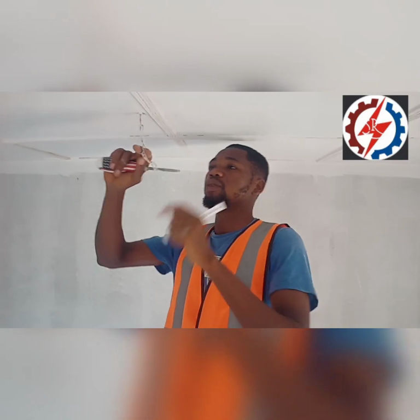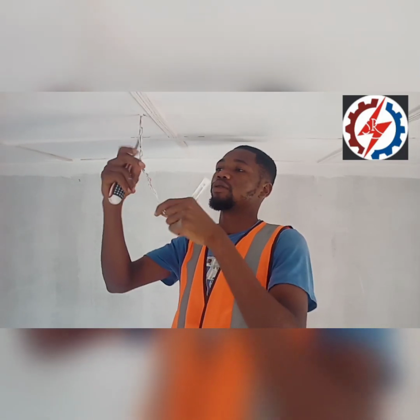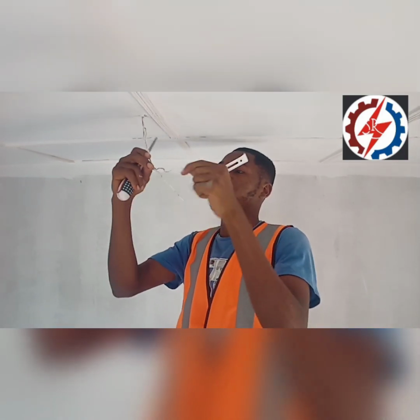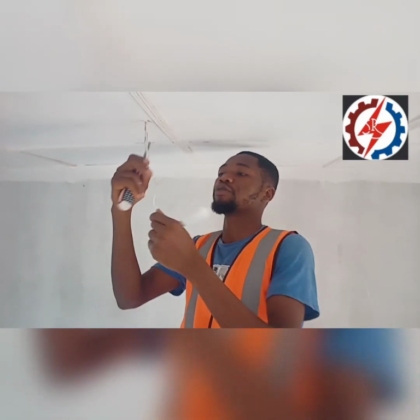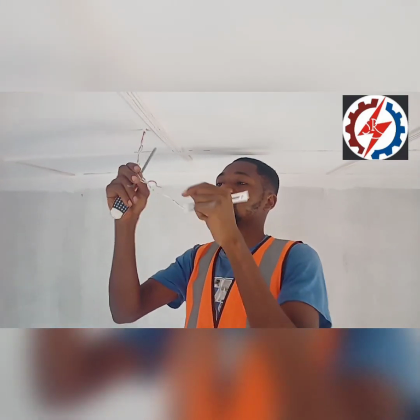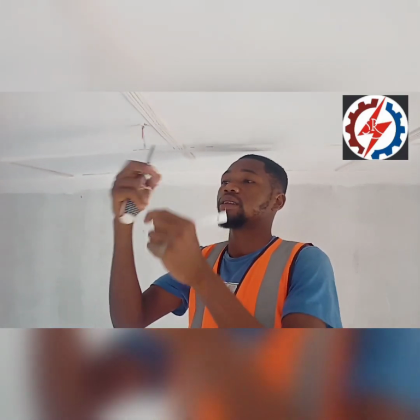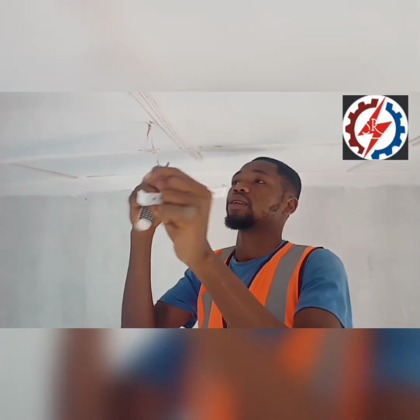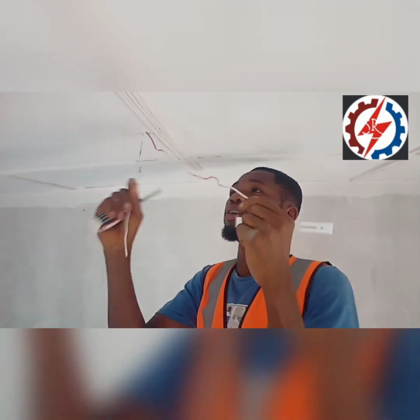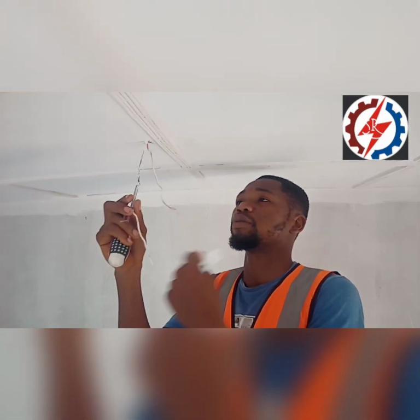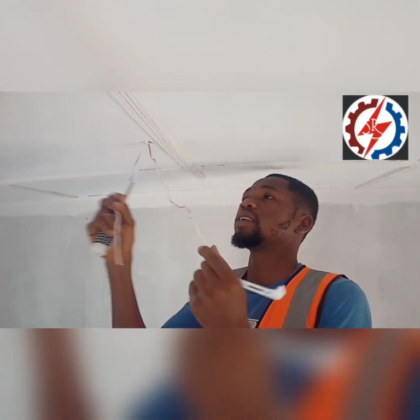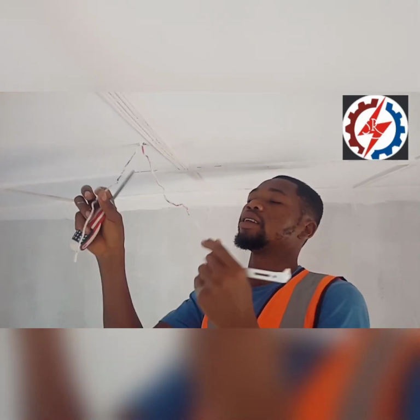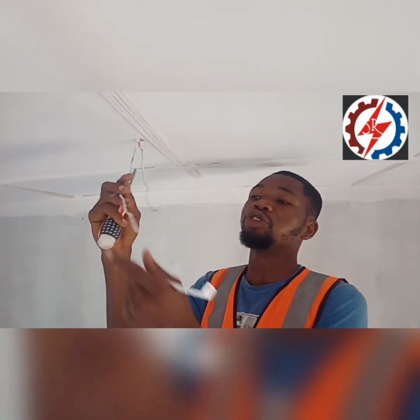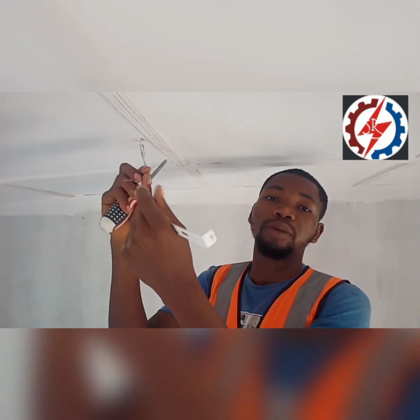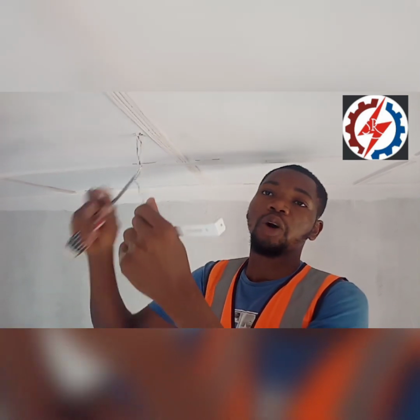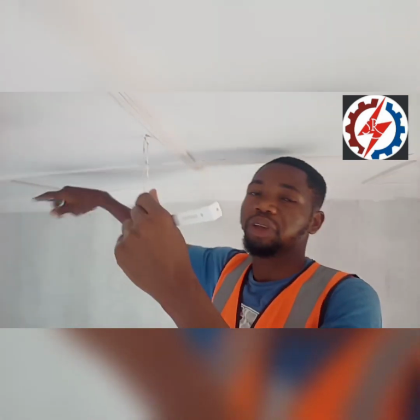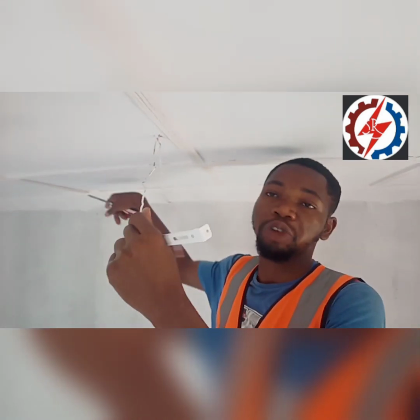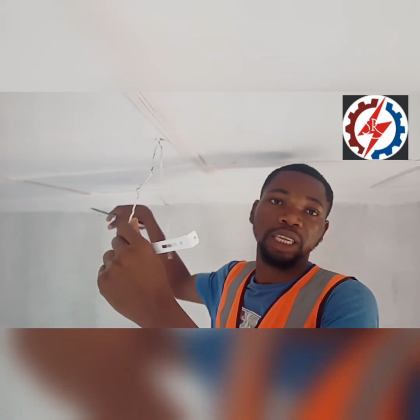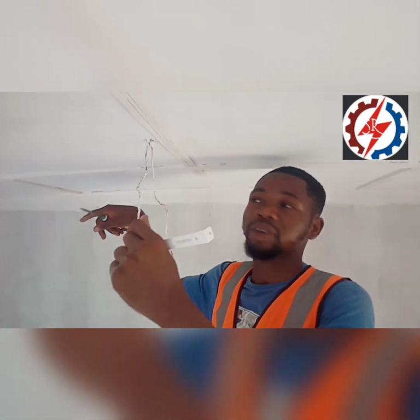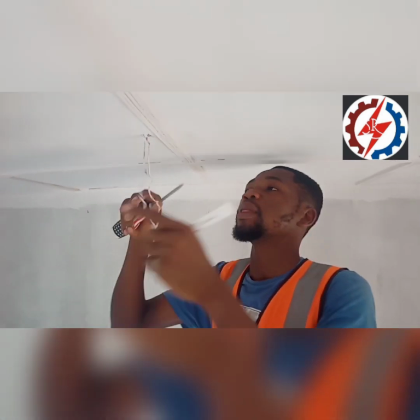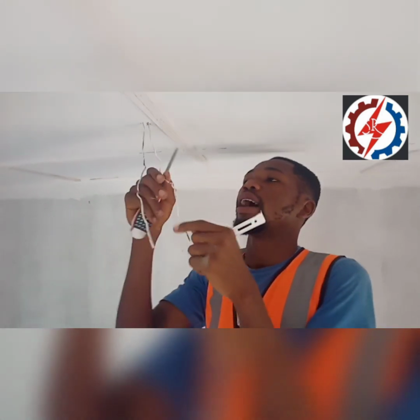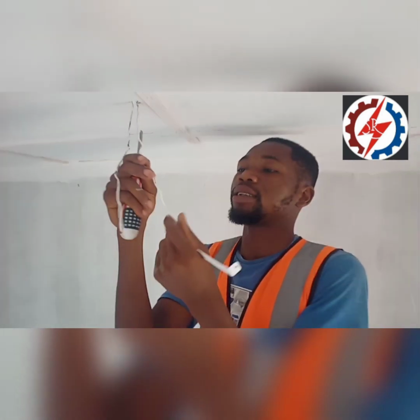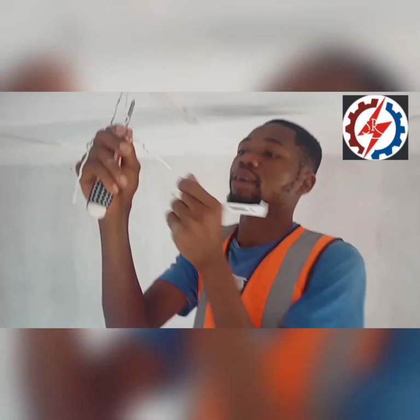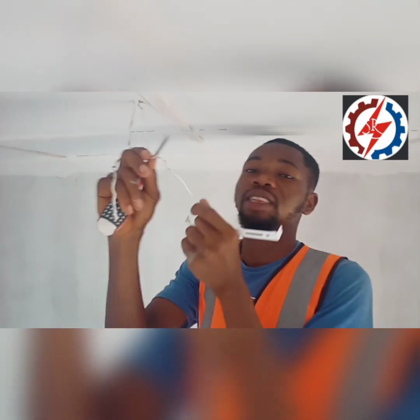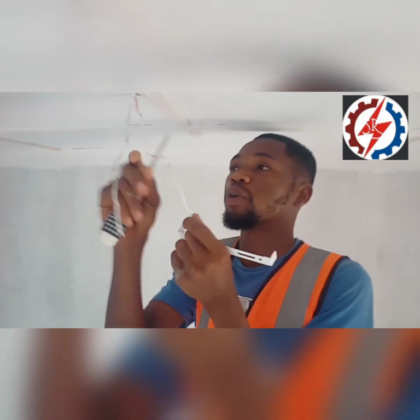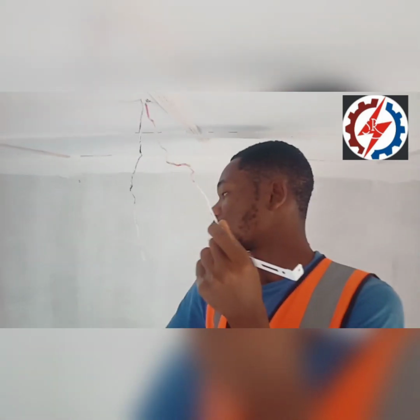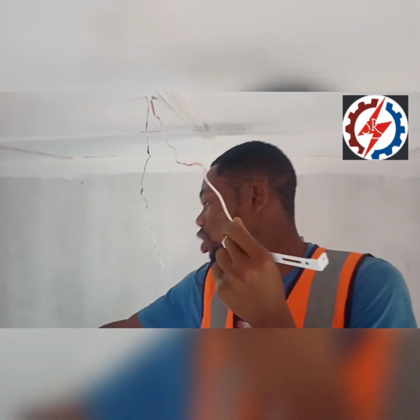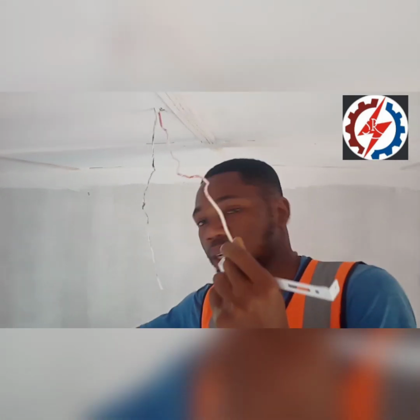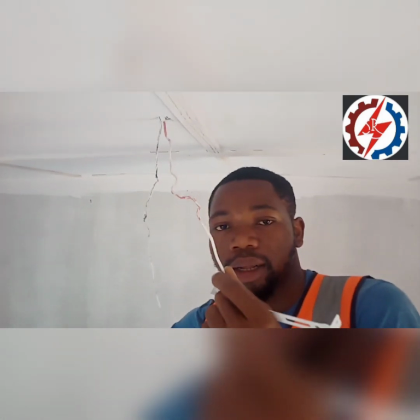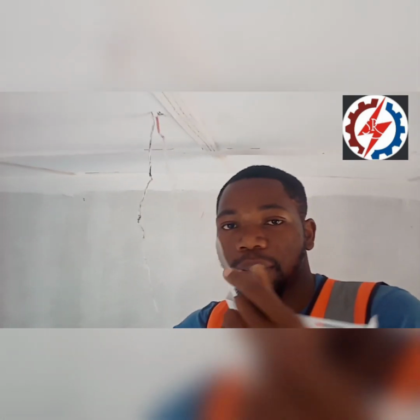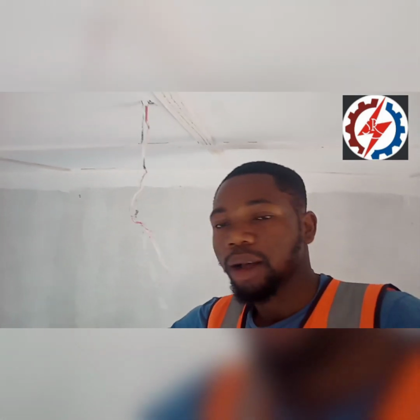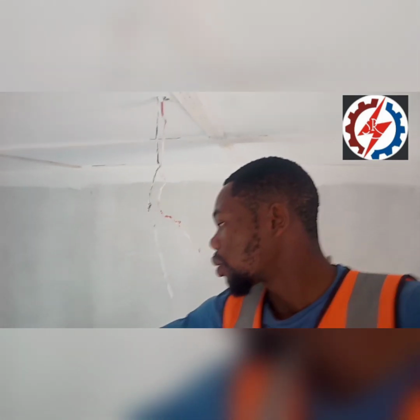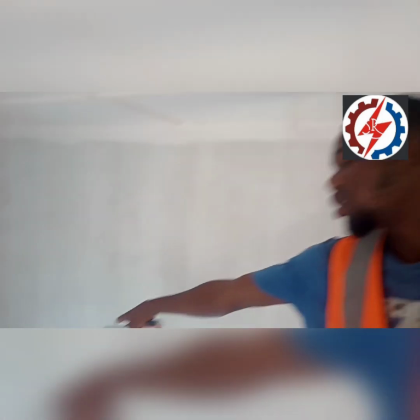There is a cable coming from the ceiling. This neutral cable comes from the distribution body. This positive cable comes from this switch.